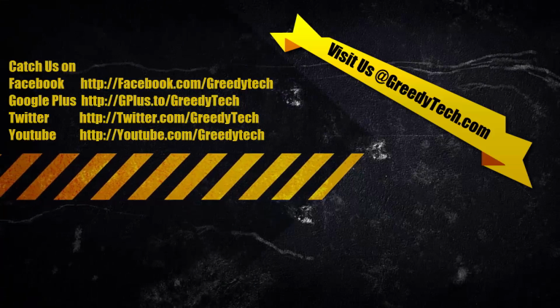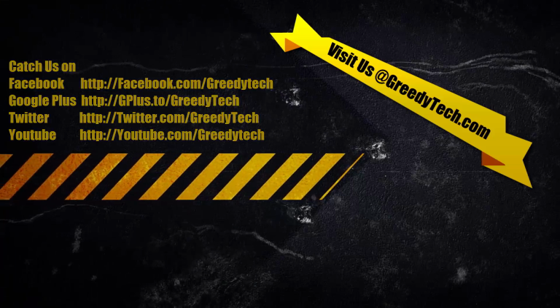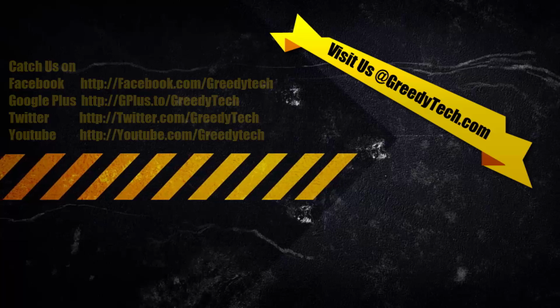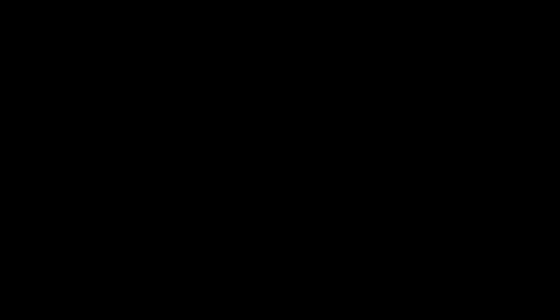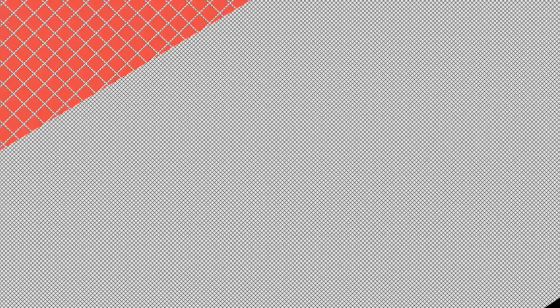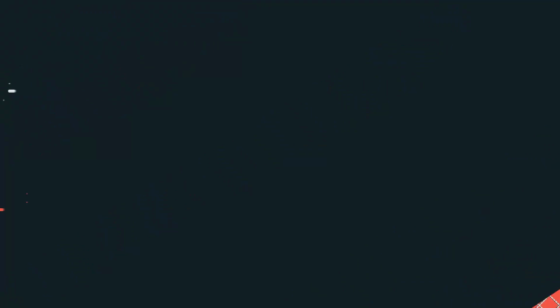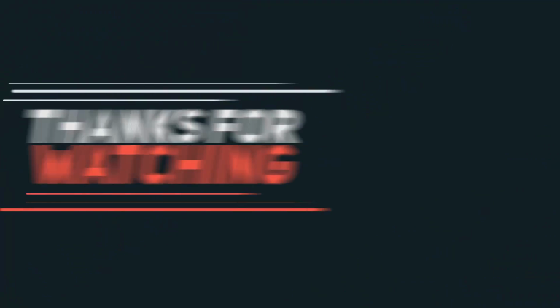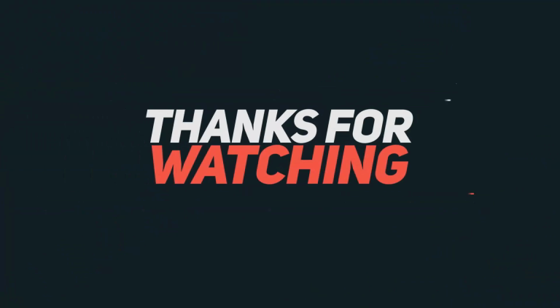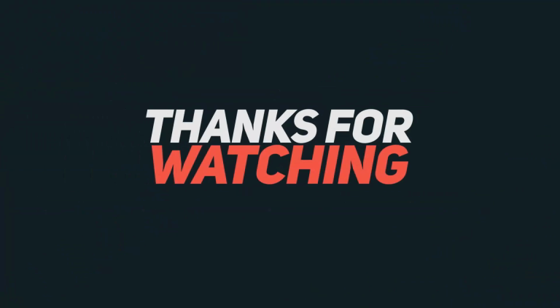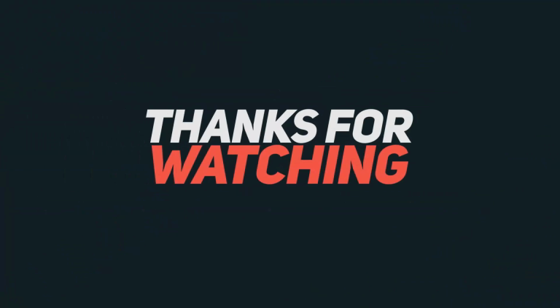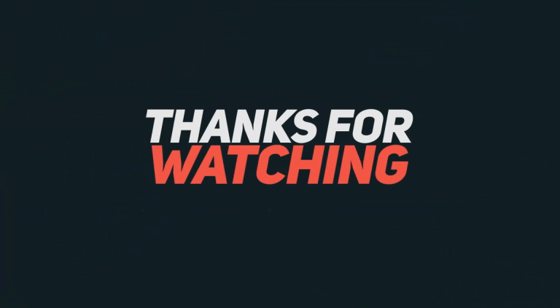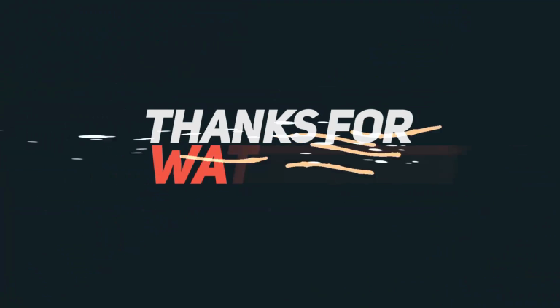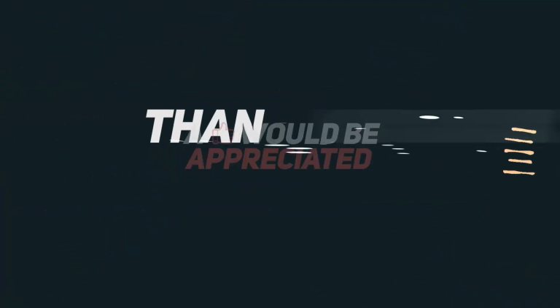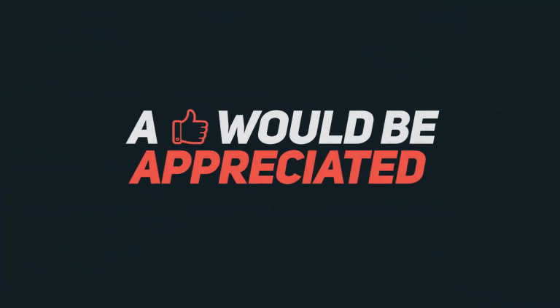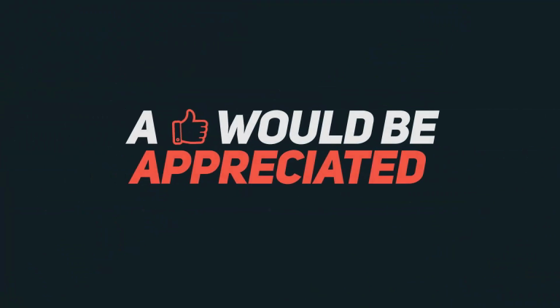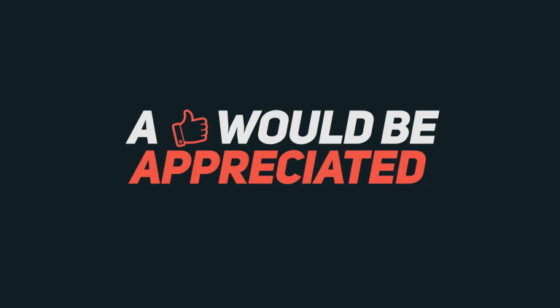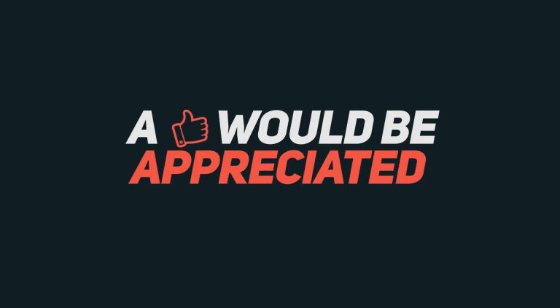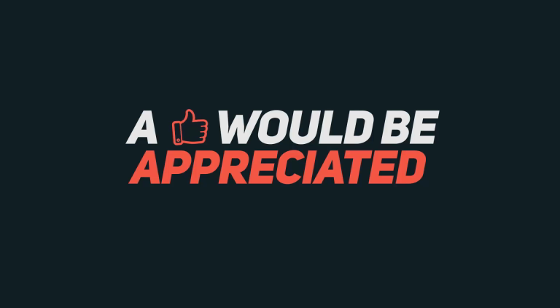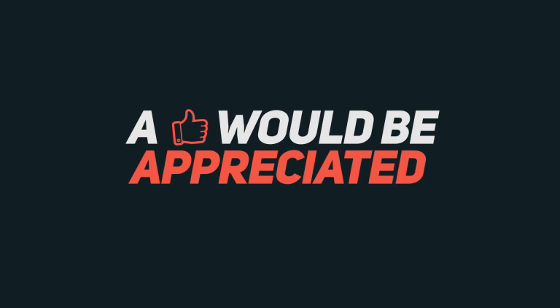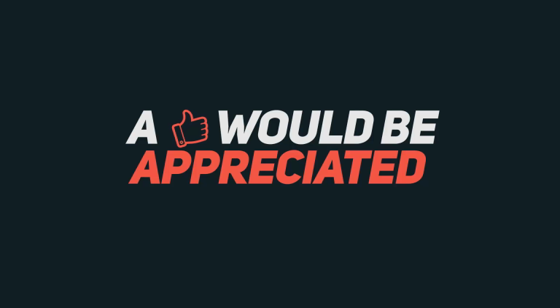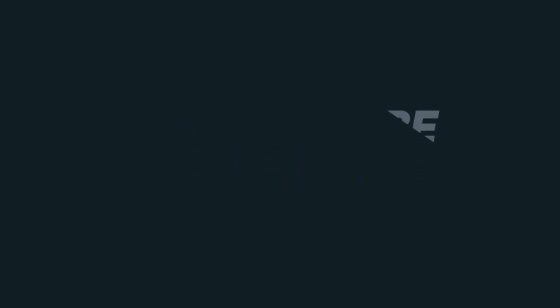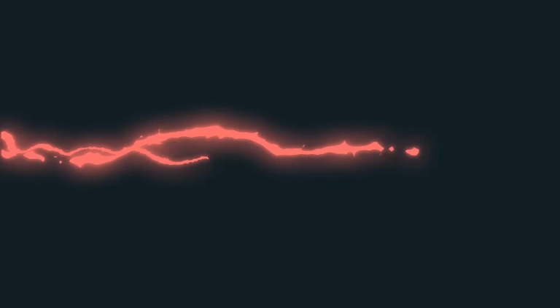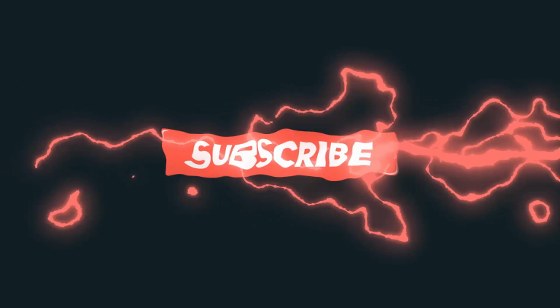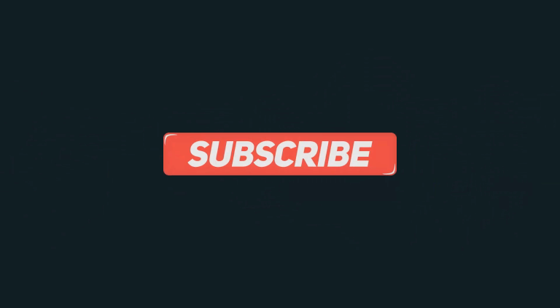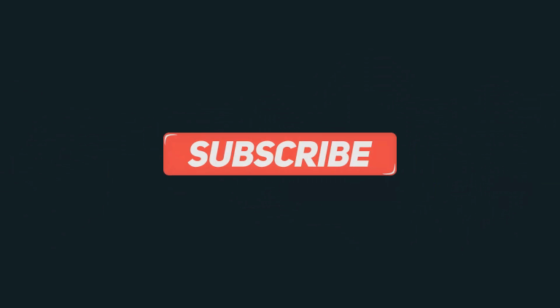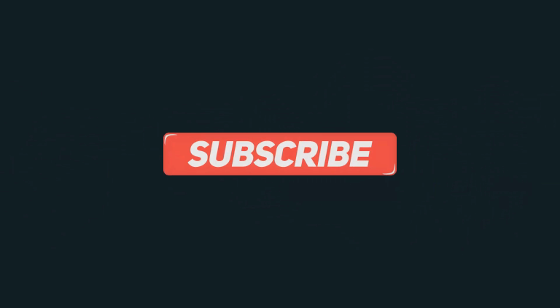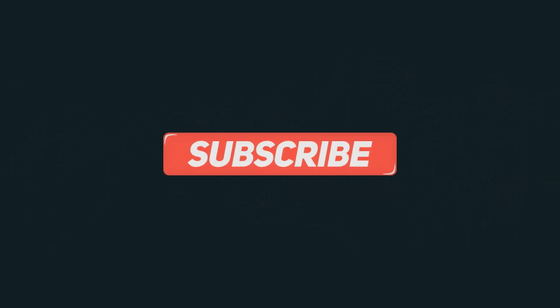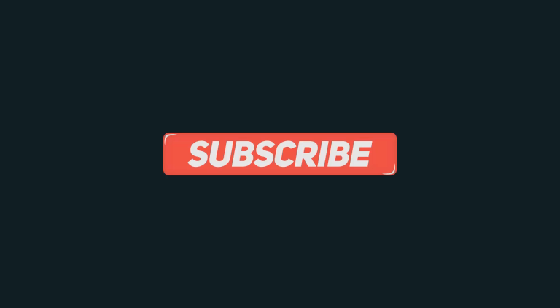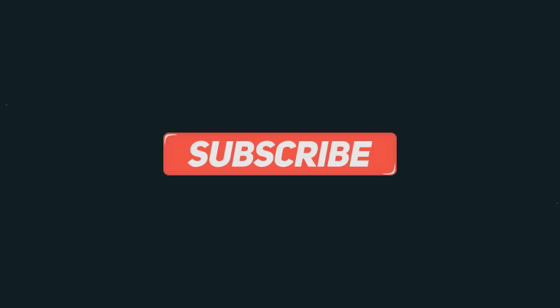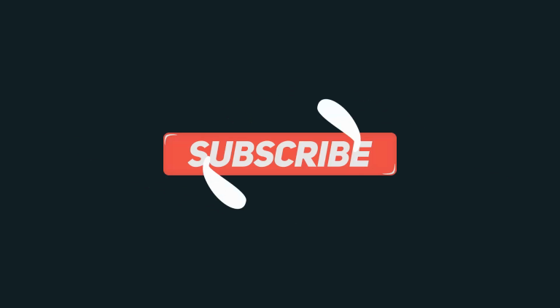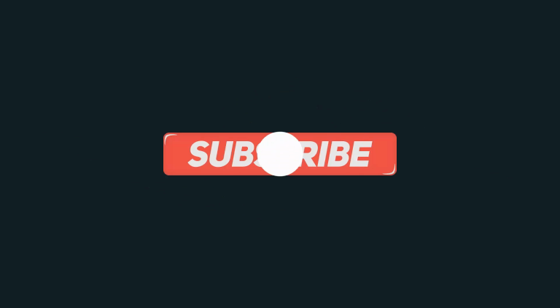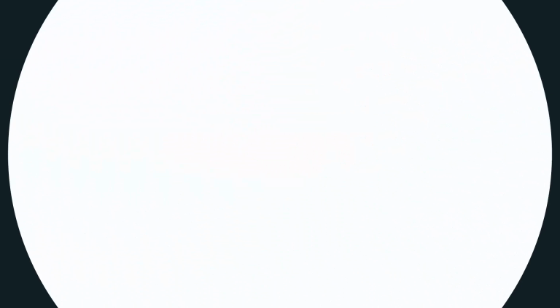Anyway guys, those are the quick gestures and the double tap to wake feature on the Honor 5X. If you have any doubts, let me know by commenting below. If you liked this video, give it a thumbs up, share it with your friends, and subscribe to my channel to see more videos like this.